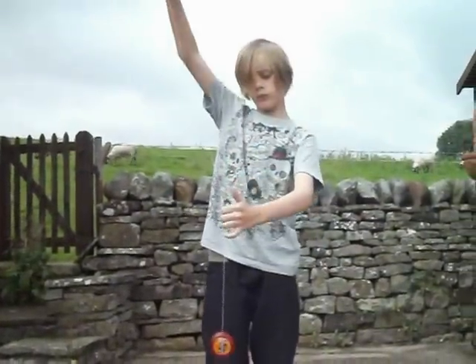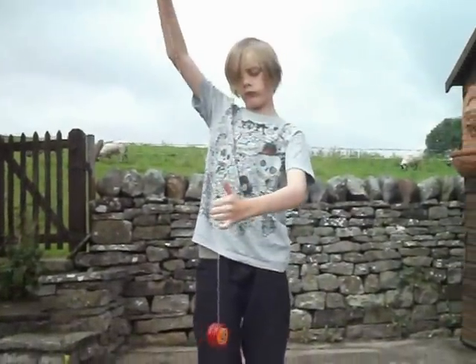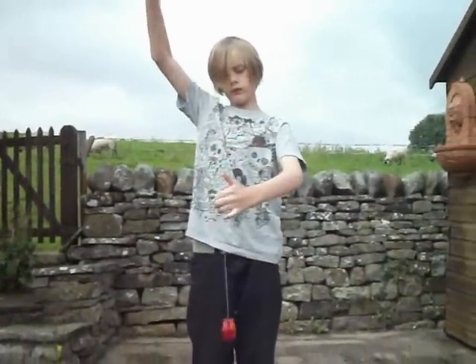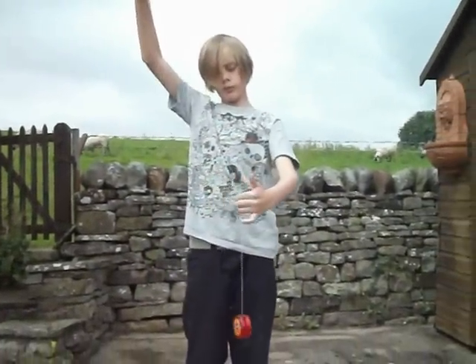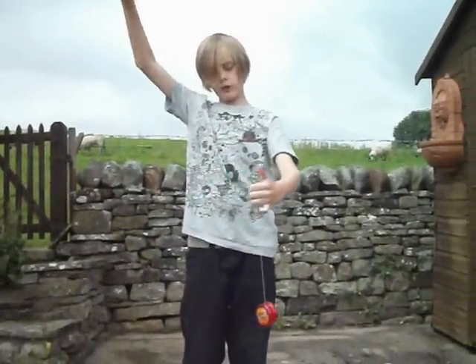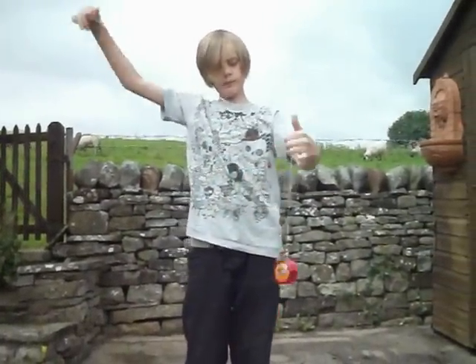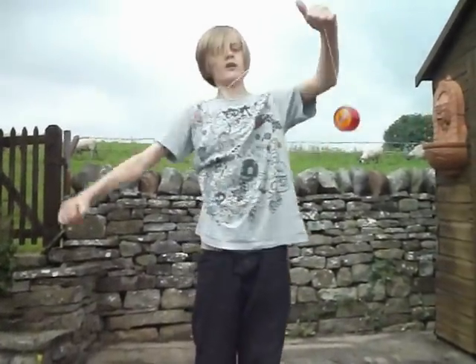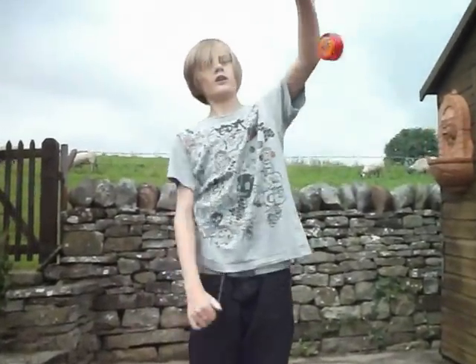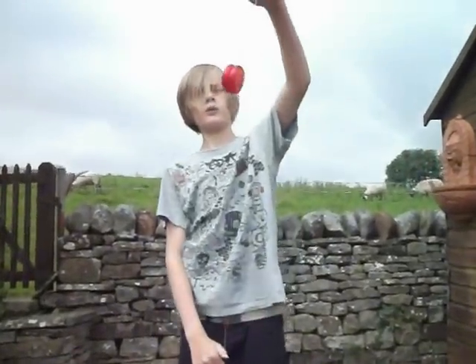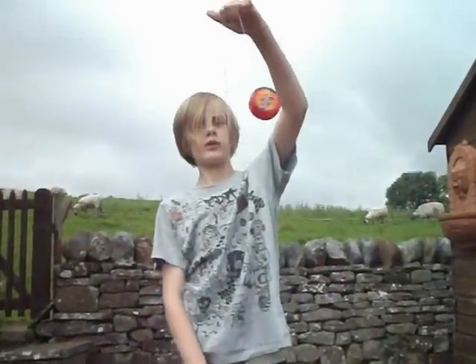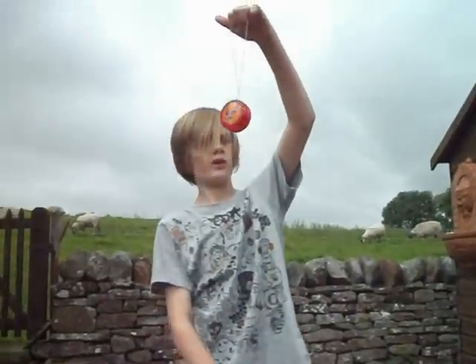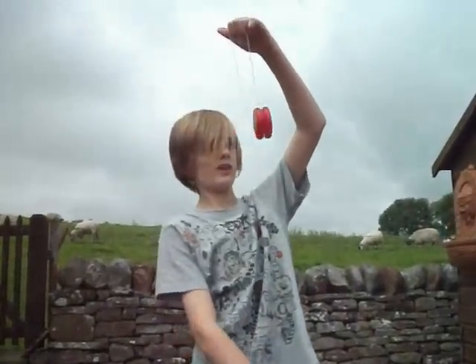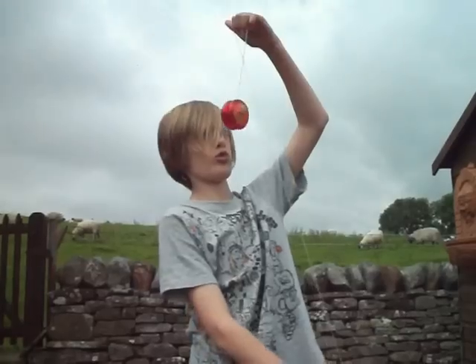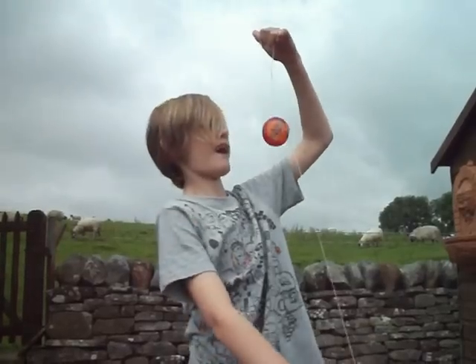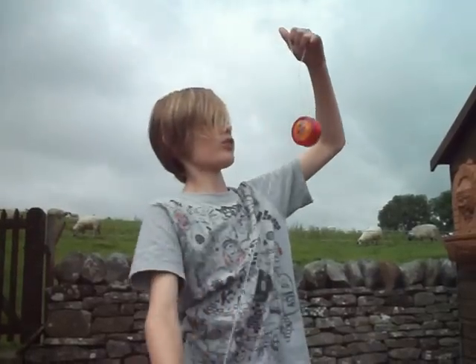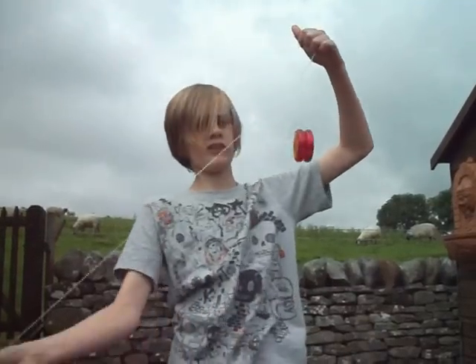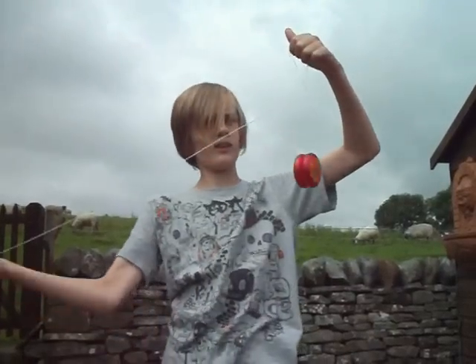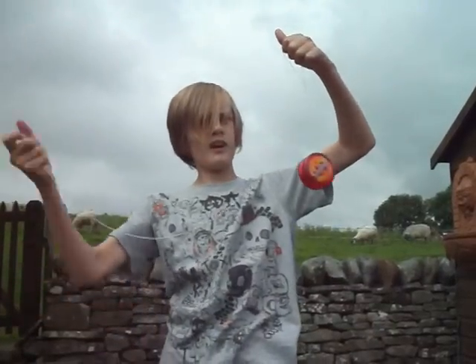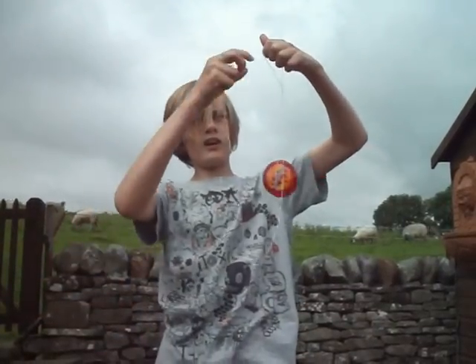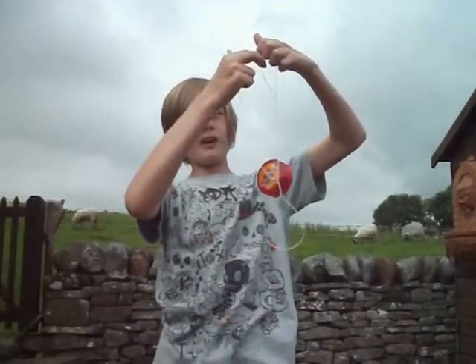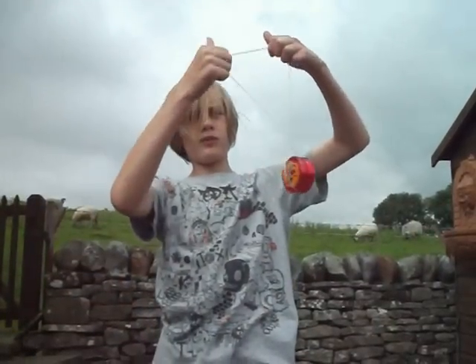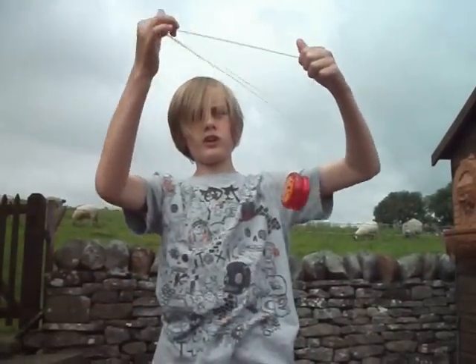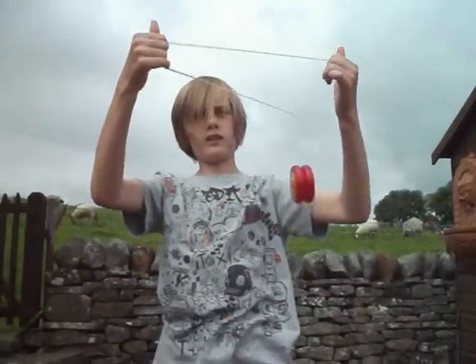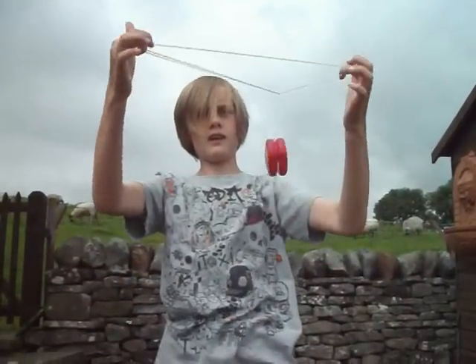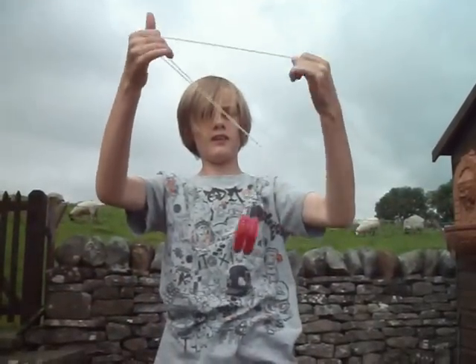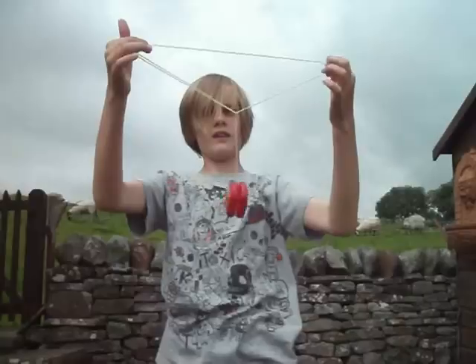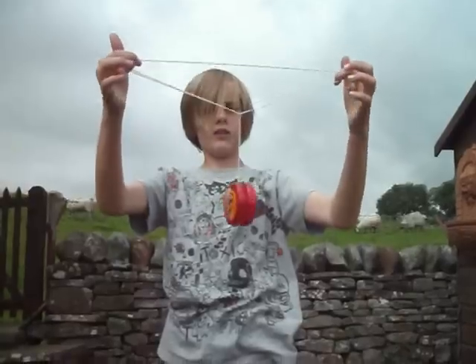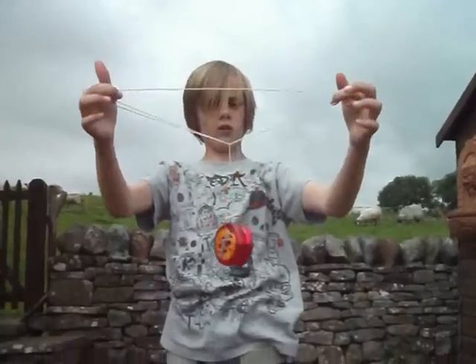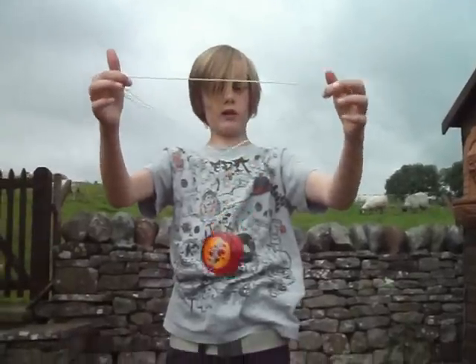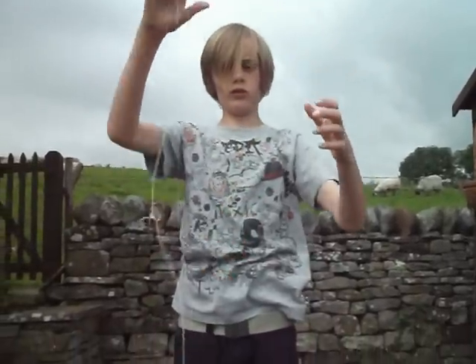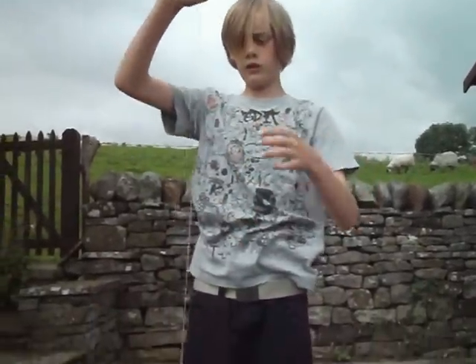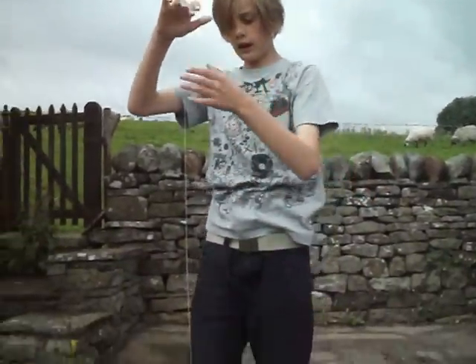Down, grab down there, up, round, grab the string there. Yoyo handles.